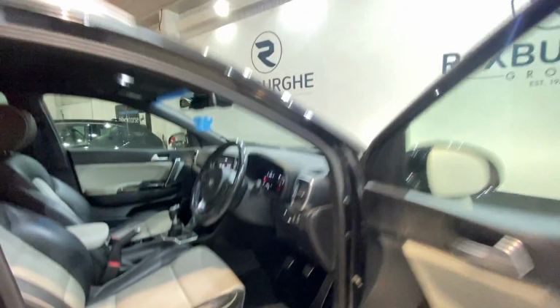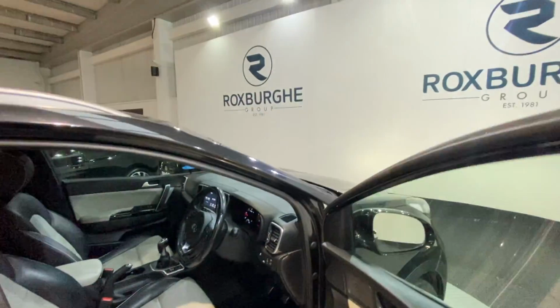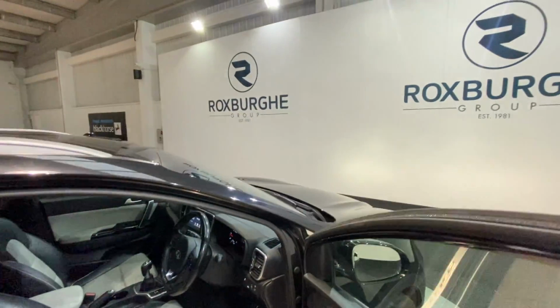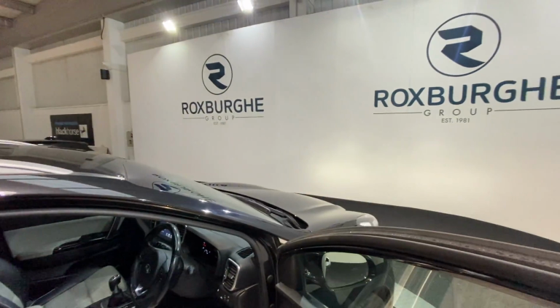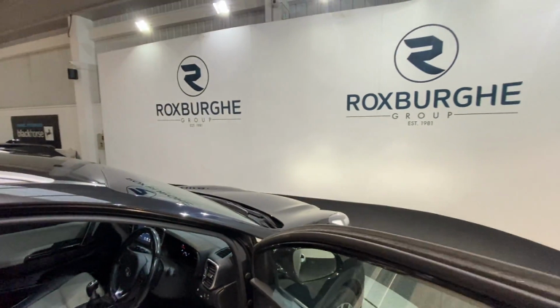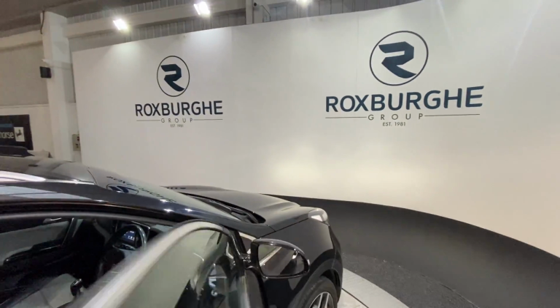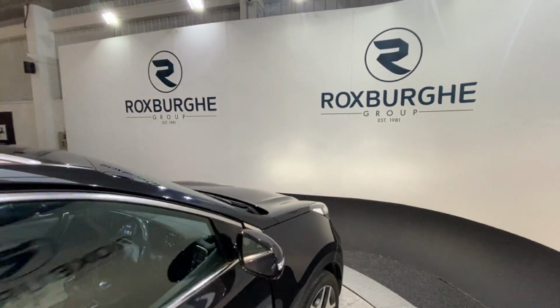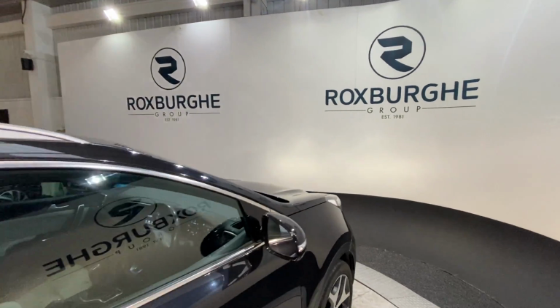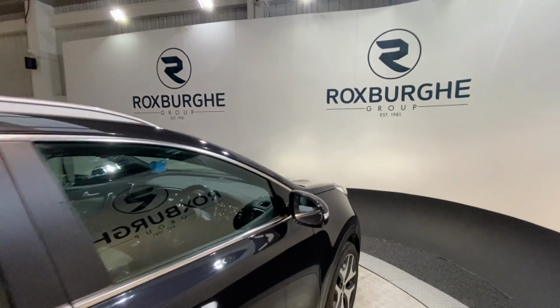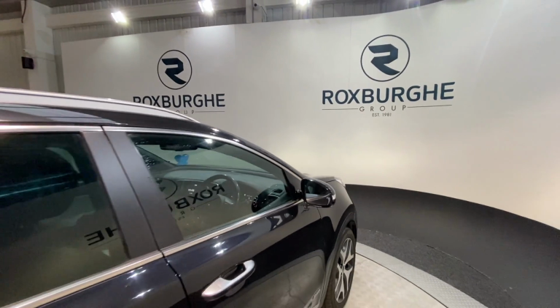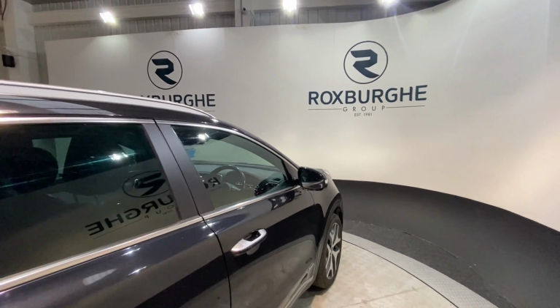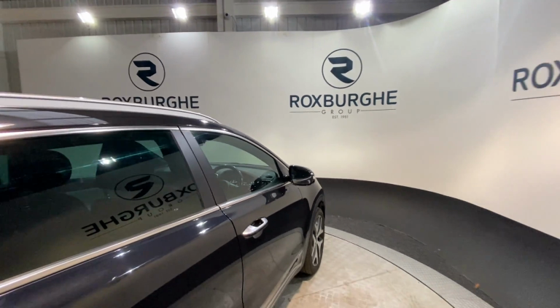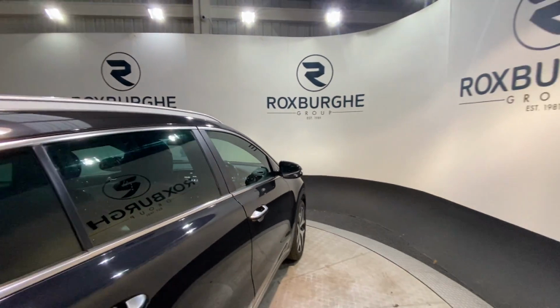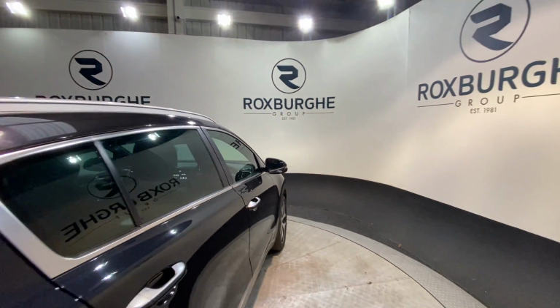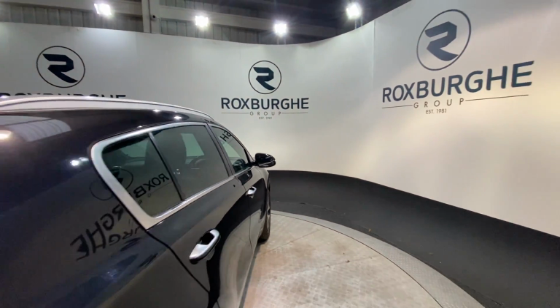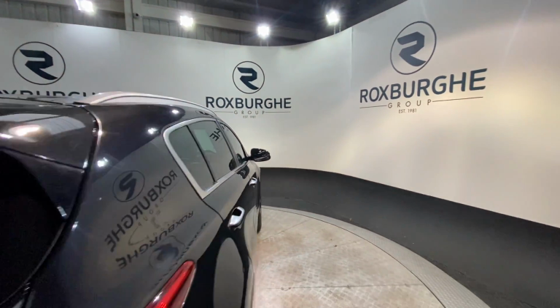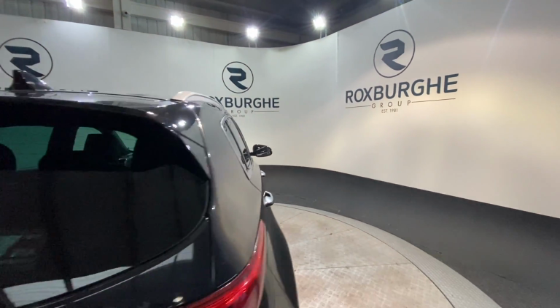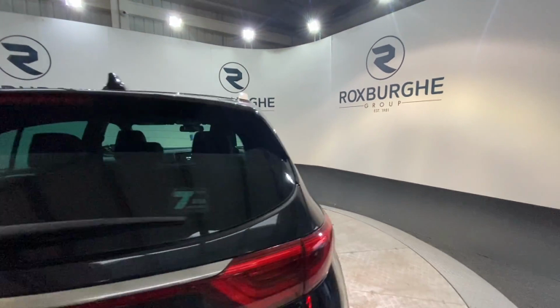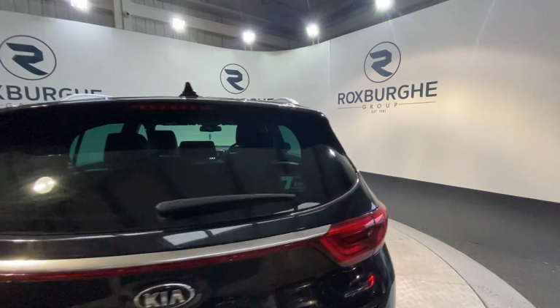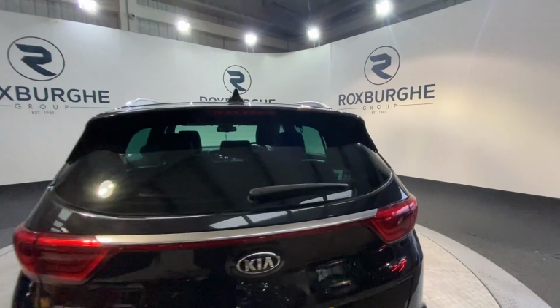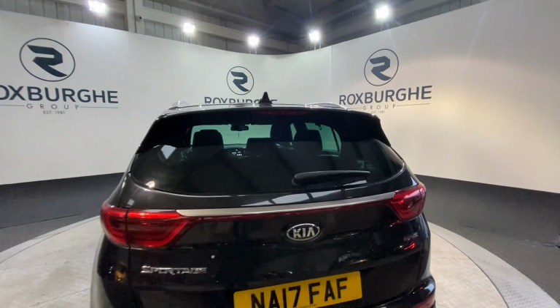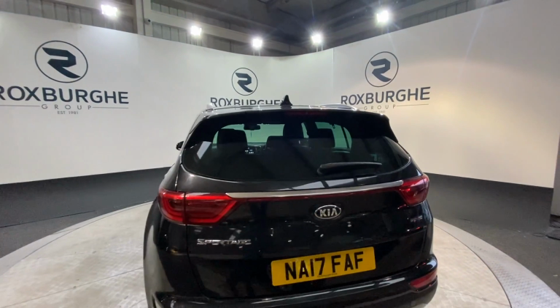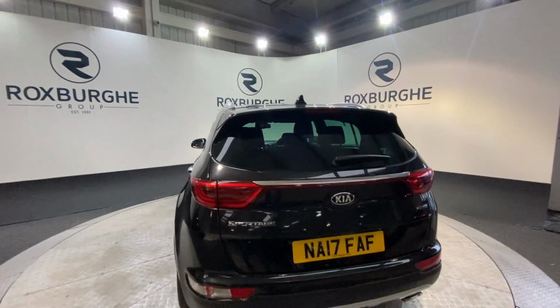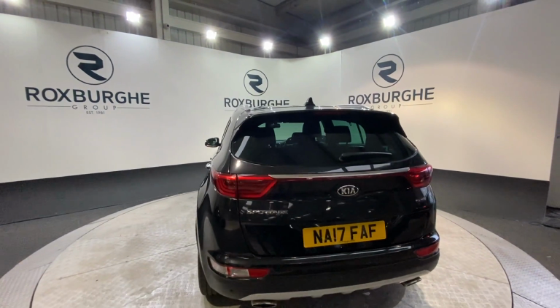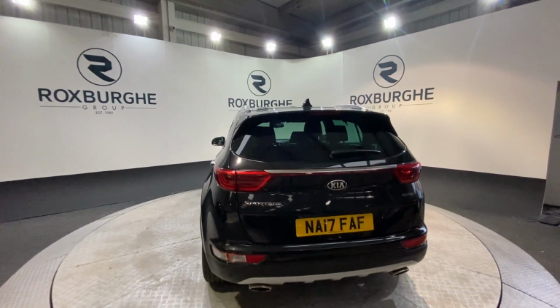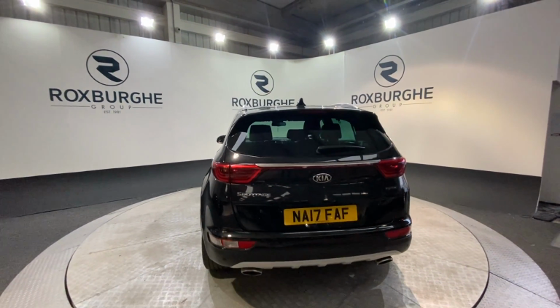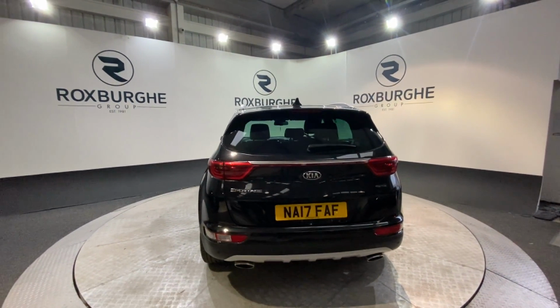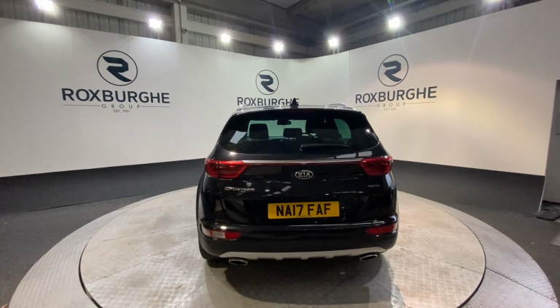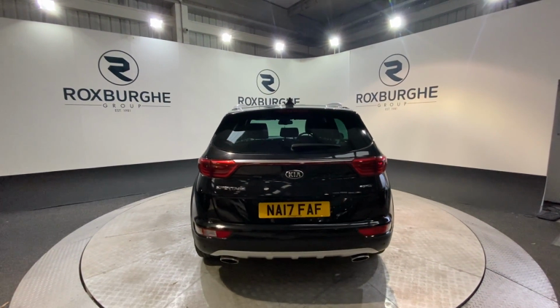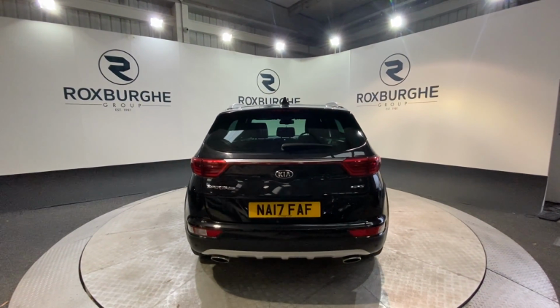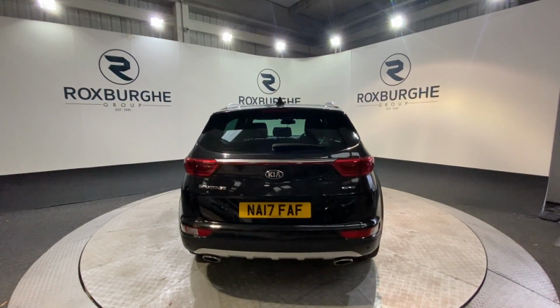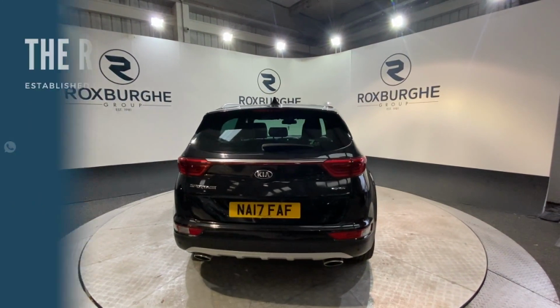Now as we move back around to the exterior of the car, if you are interested in this particular vehicle or any of the ones you have seen on our website, please feel free to call us on 0121 313 1555, or alternatively email us at sales@therotspurgroup.com. Cheers guys.